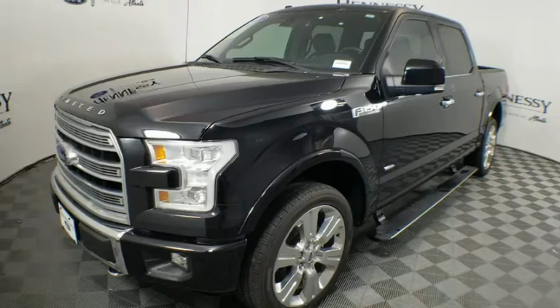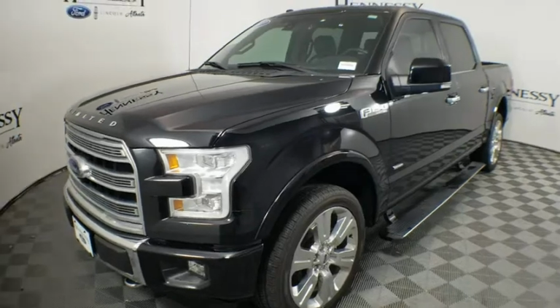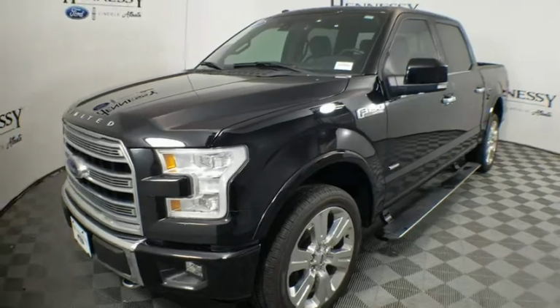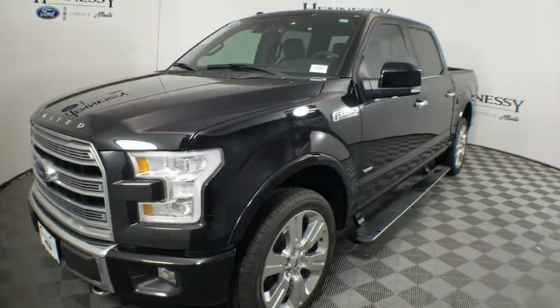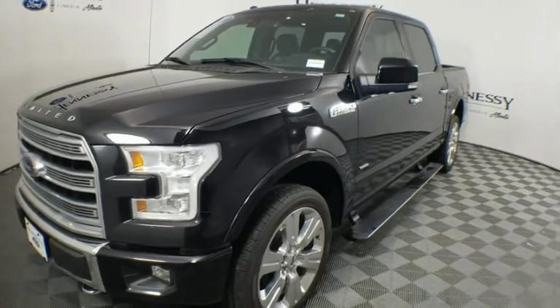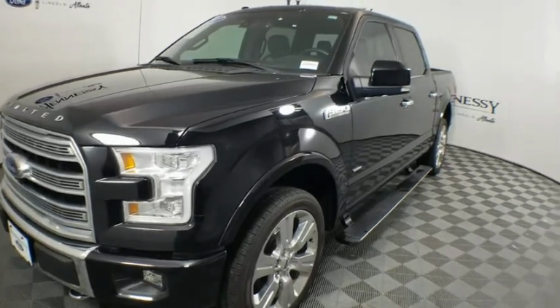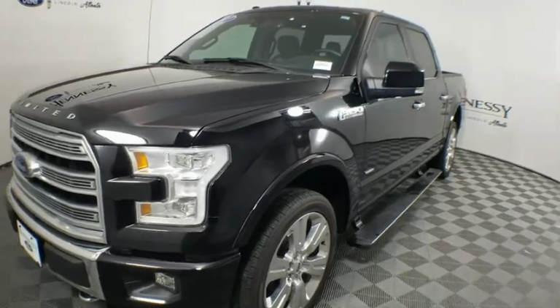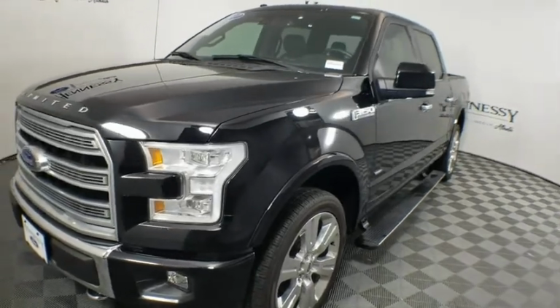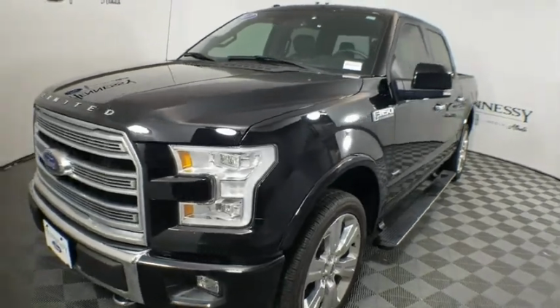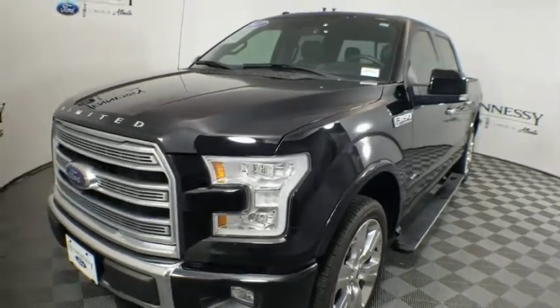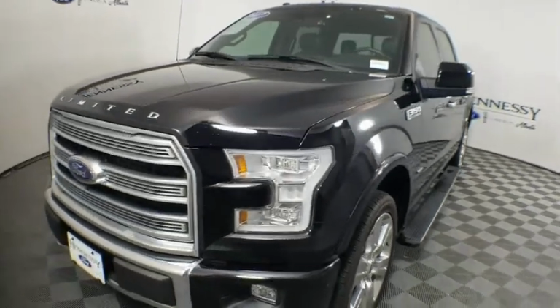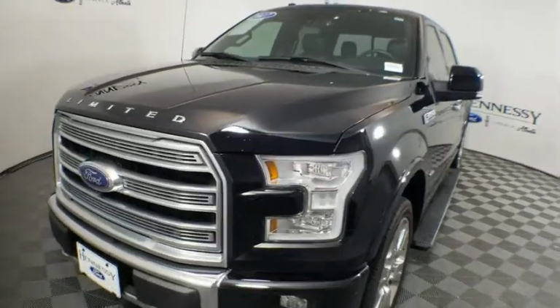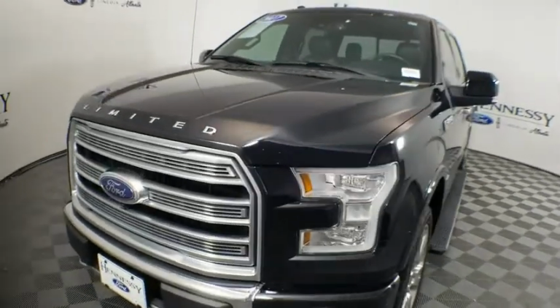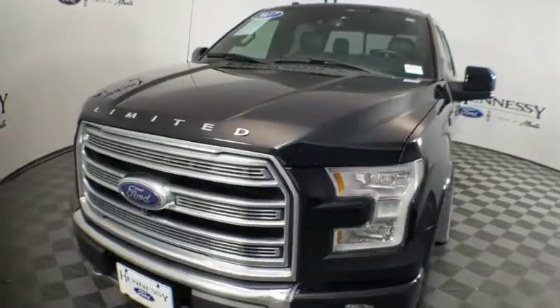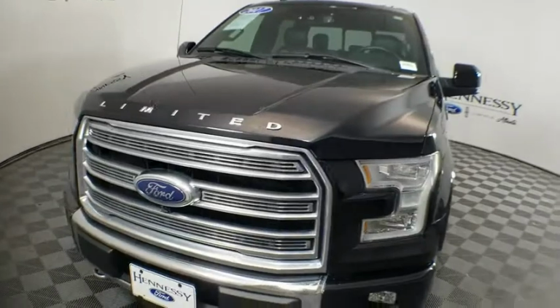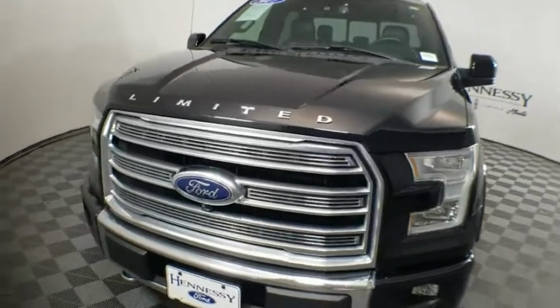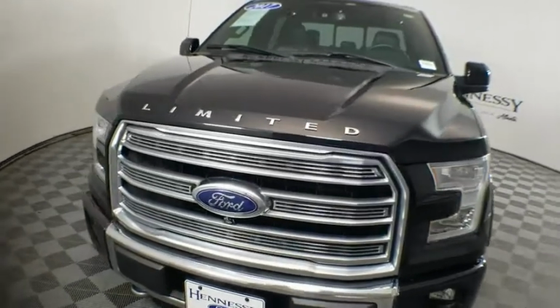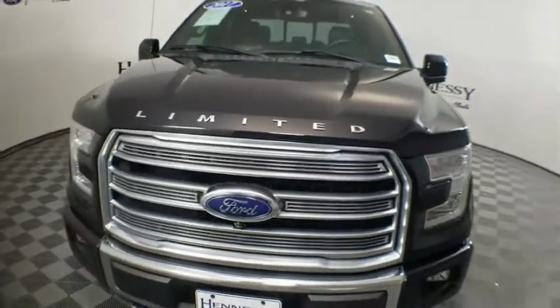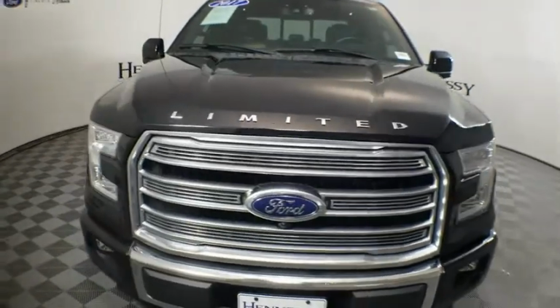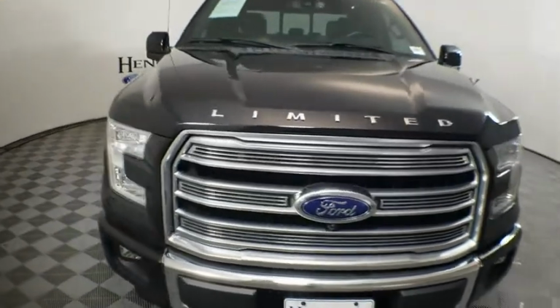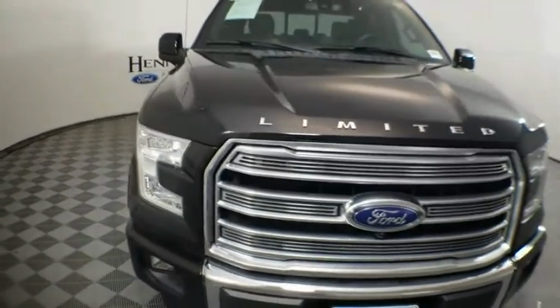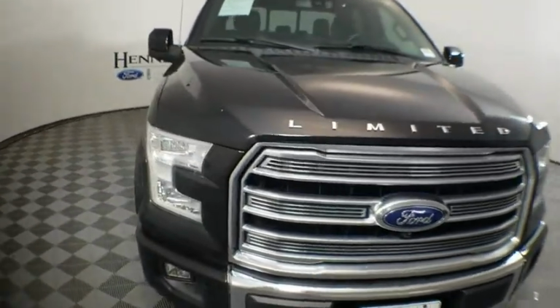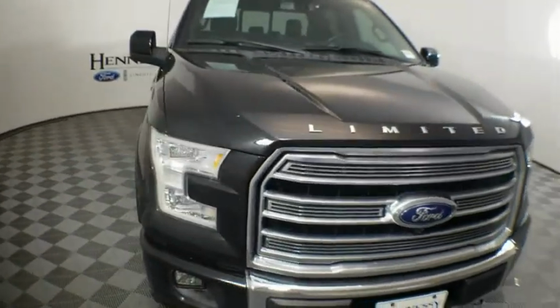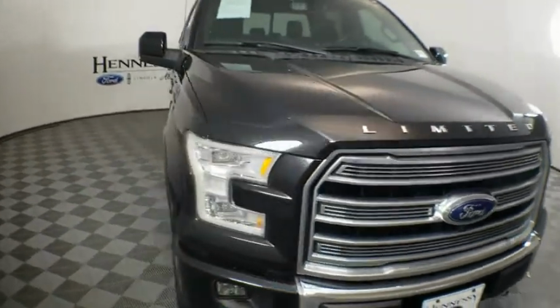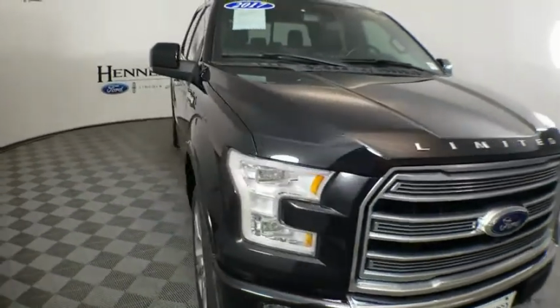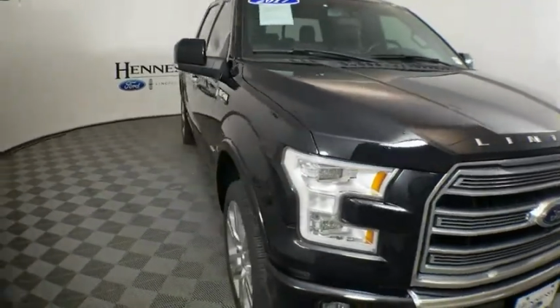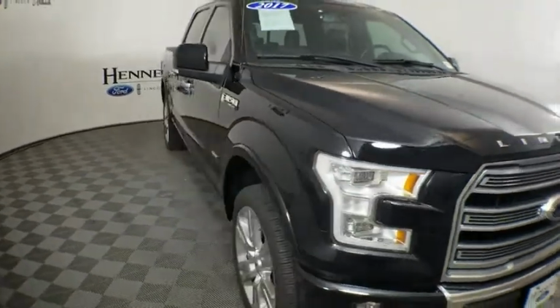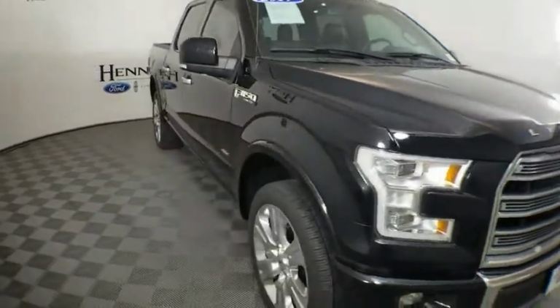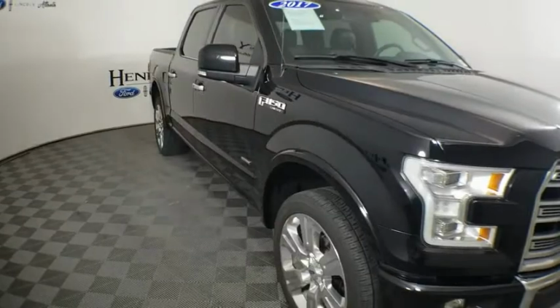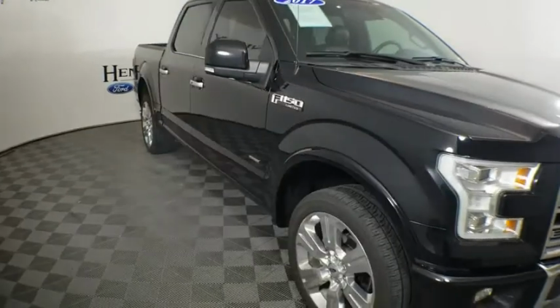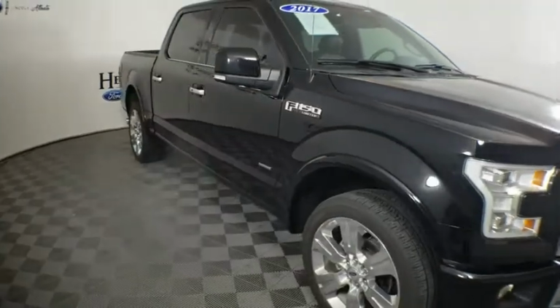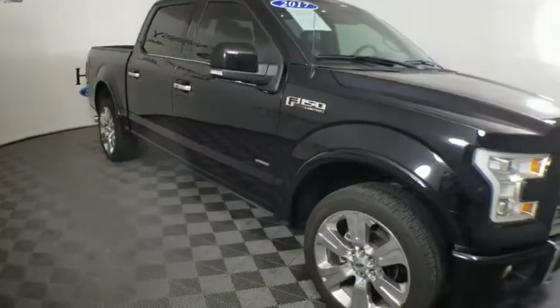We are pleased to show you the 2017 Ford F-150. A Ford F-150 knows how to handle any situation. It's built to follow orders. No whining.